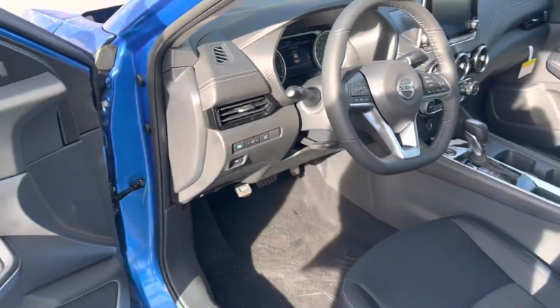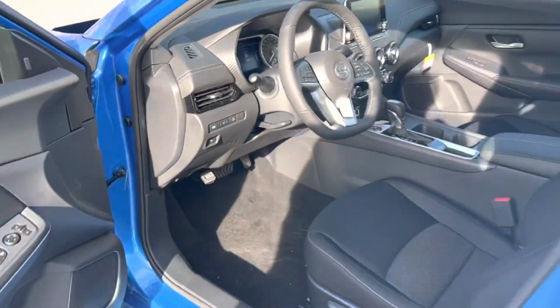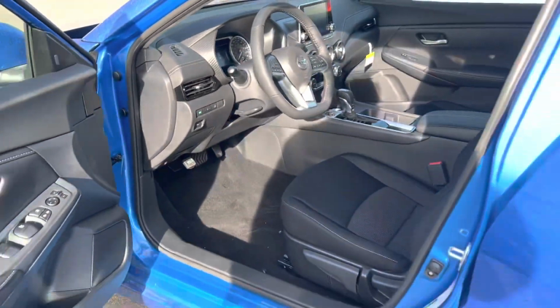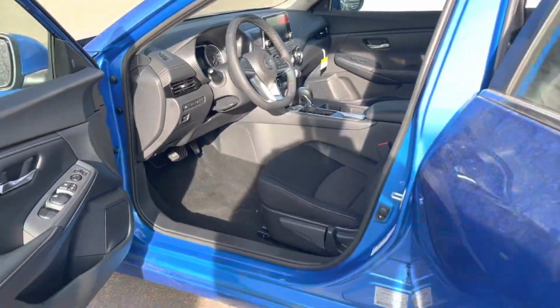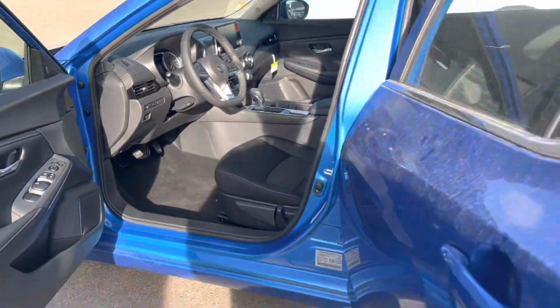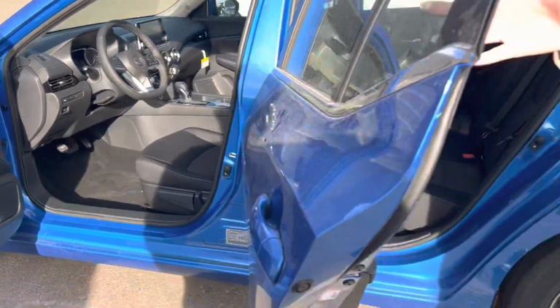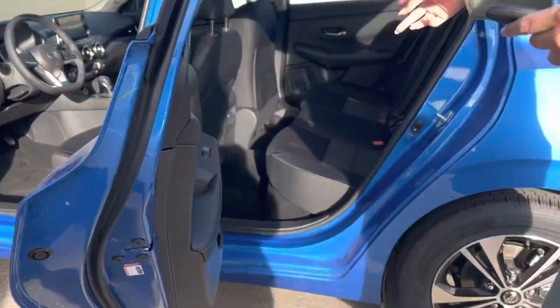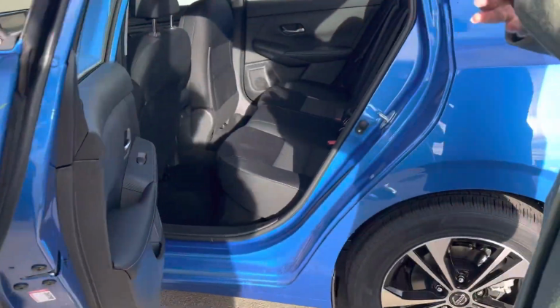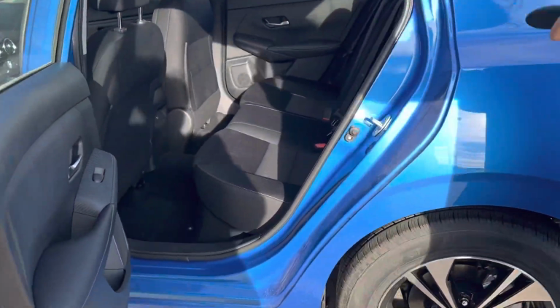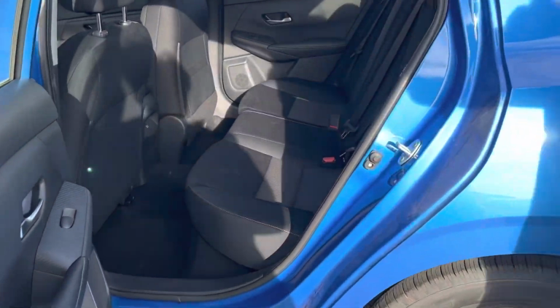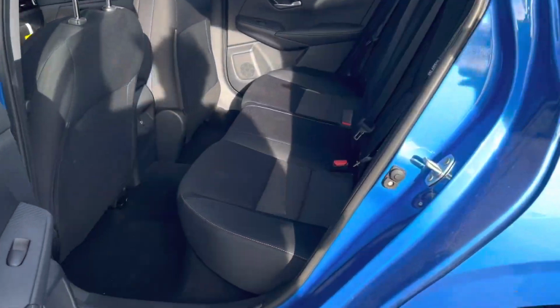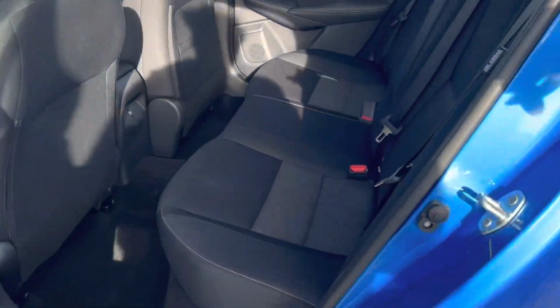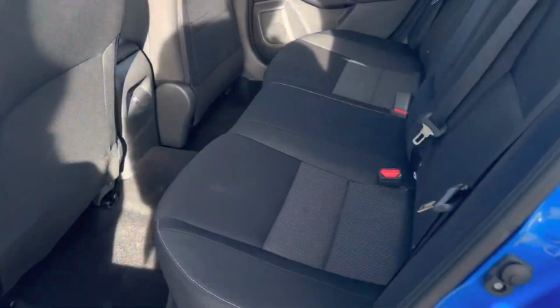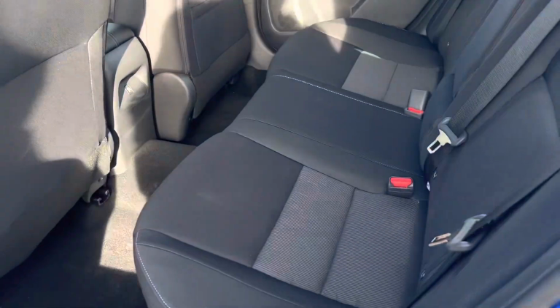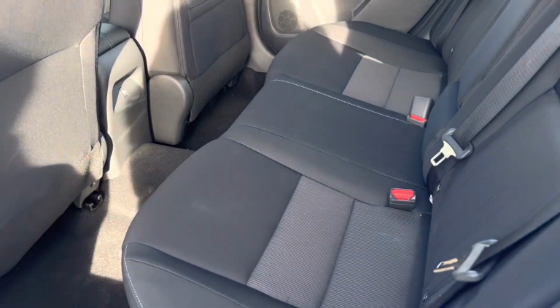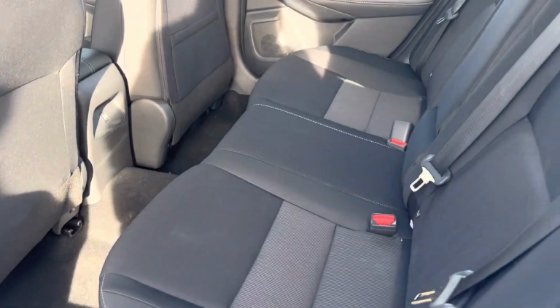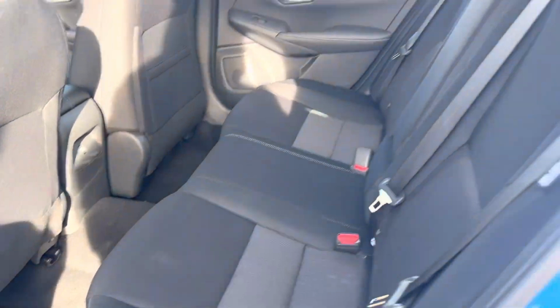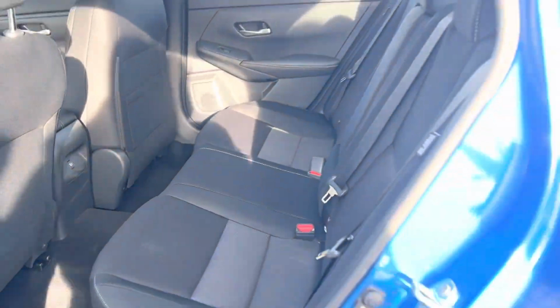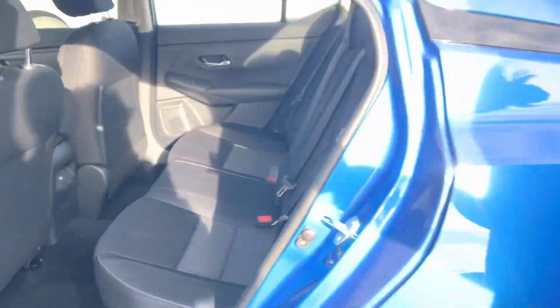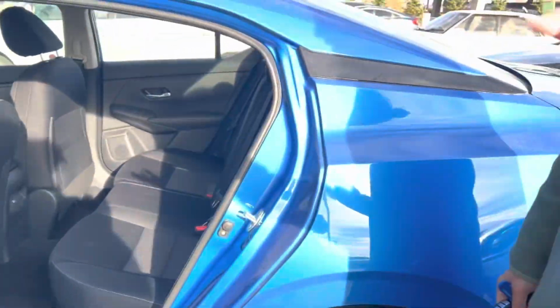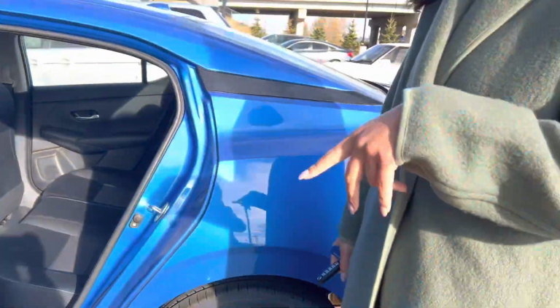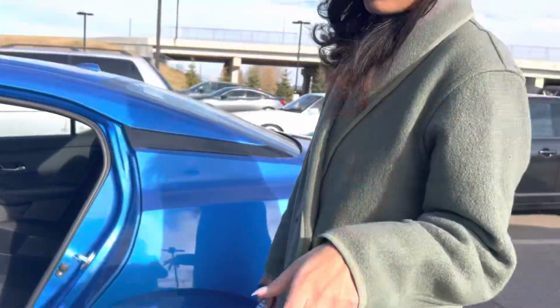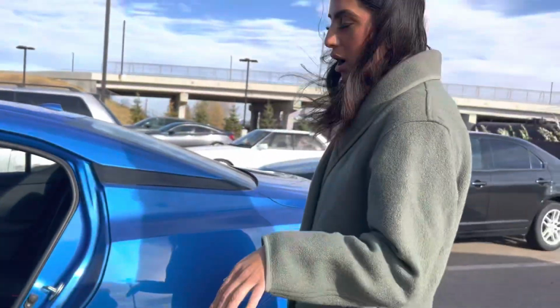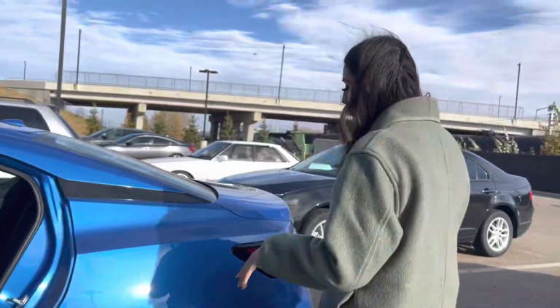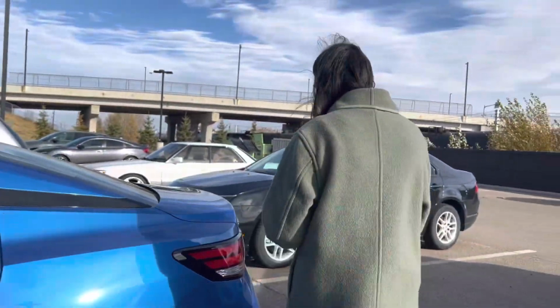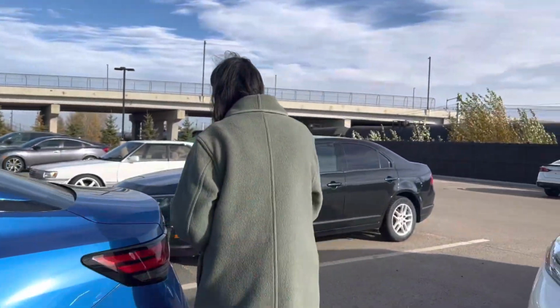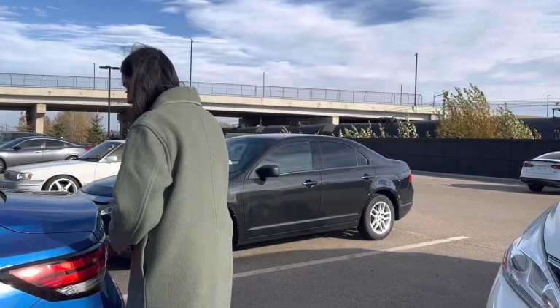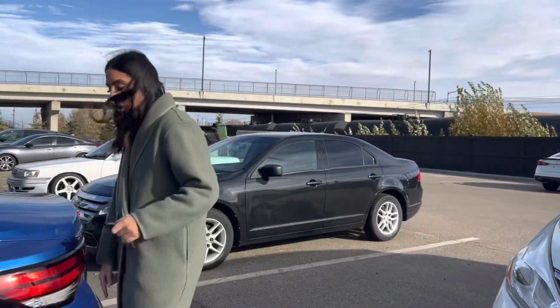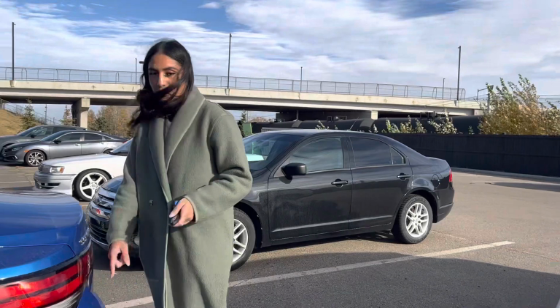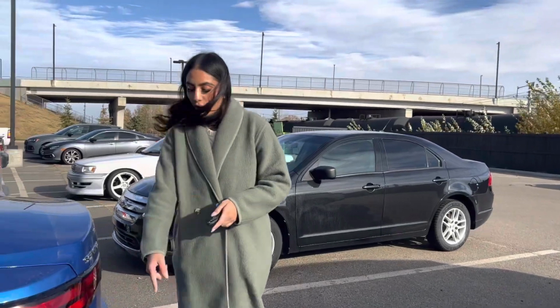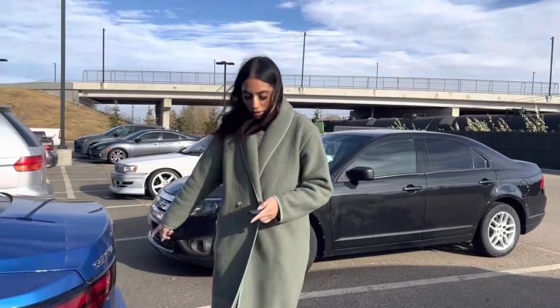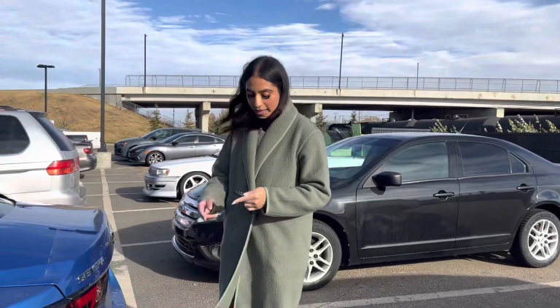And then you move onto the back. You do have a charging port back there and there's tons of space. I went on a test drive with the whole family and I'm 5'9" — I fit back there comfortably.